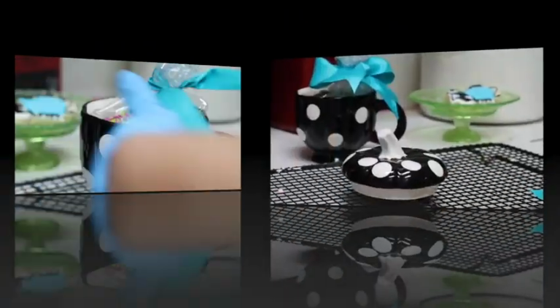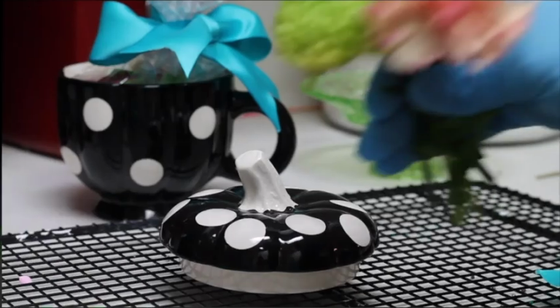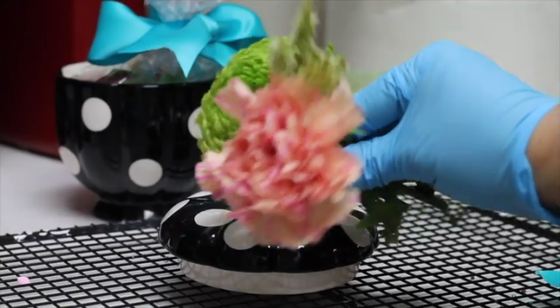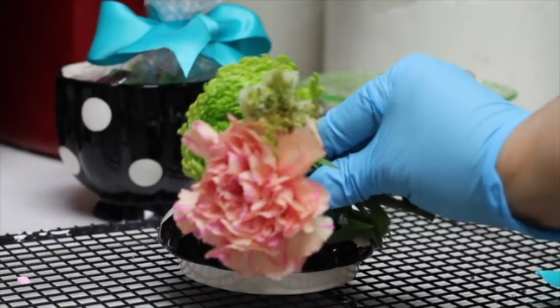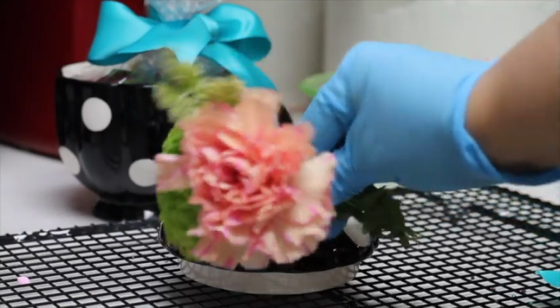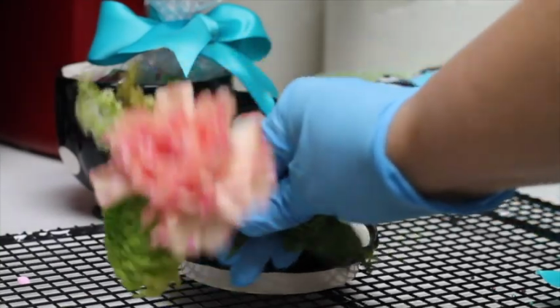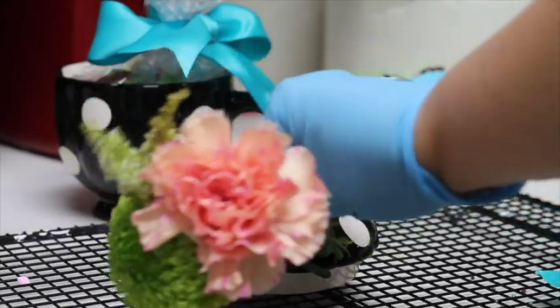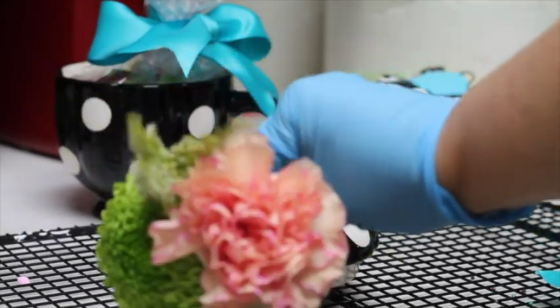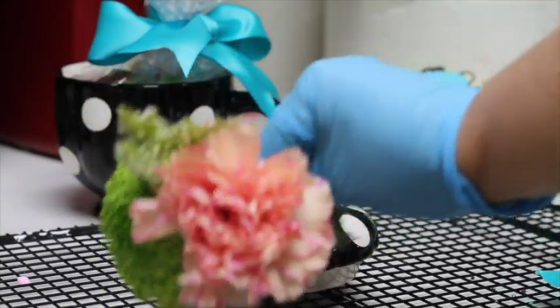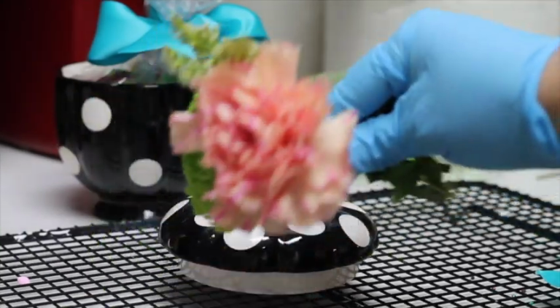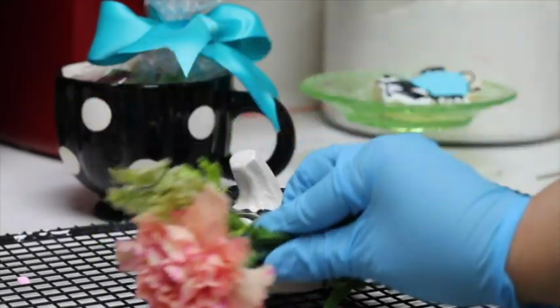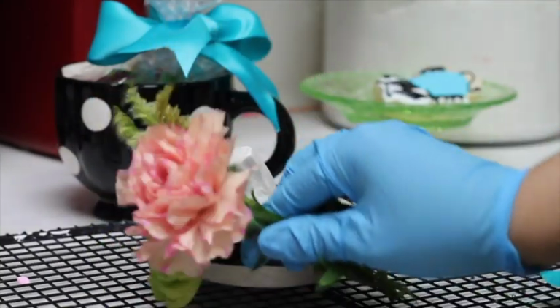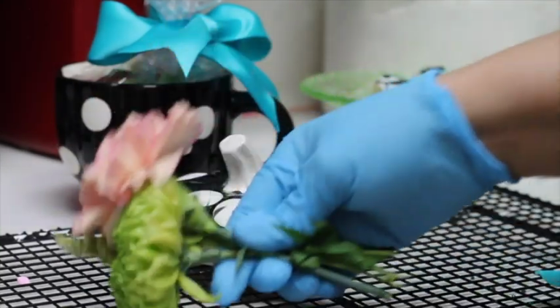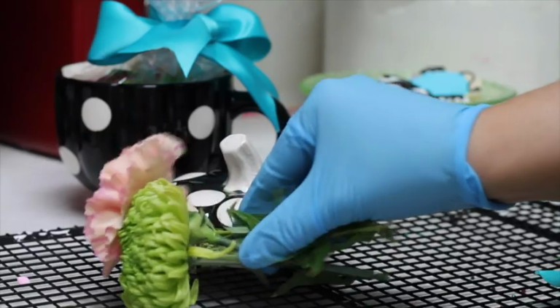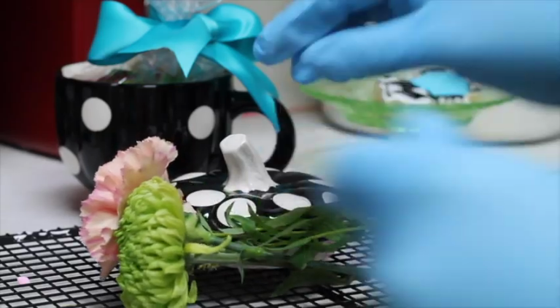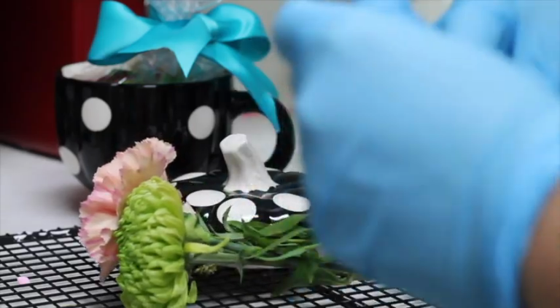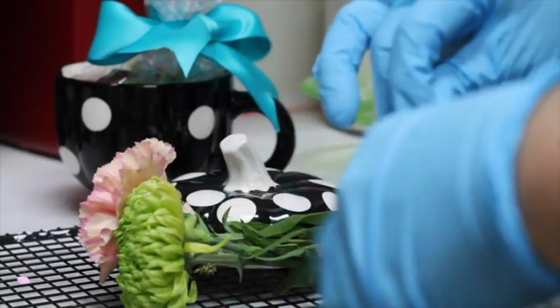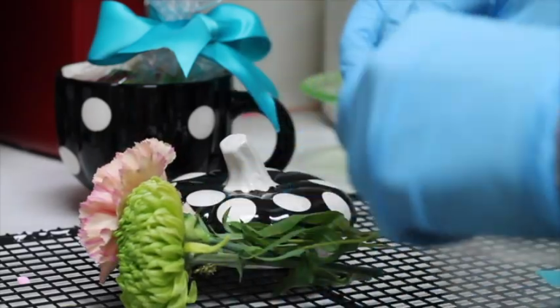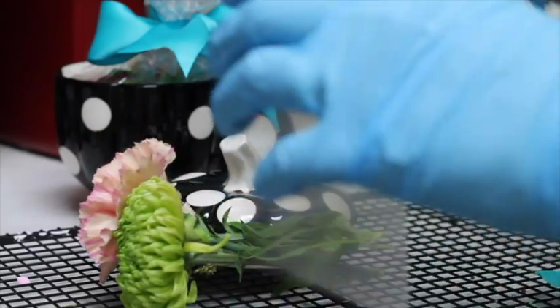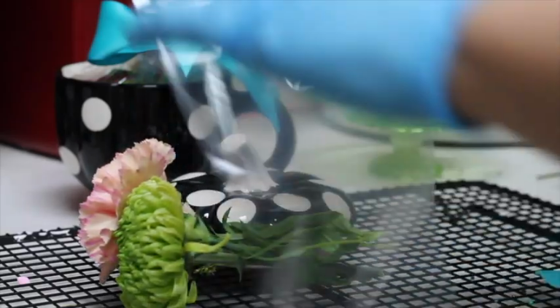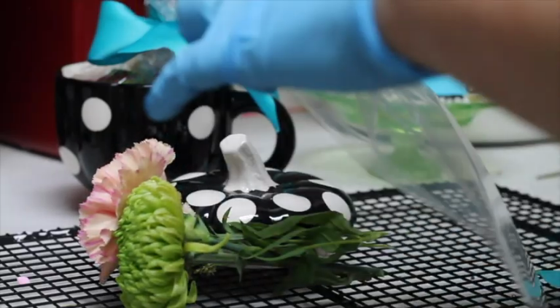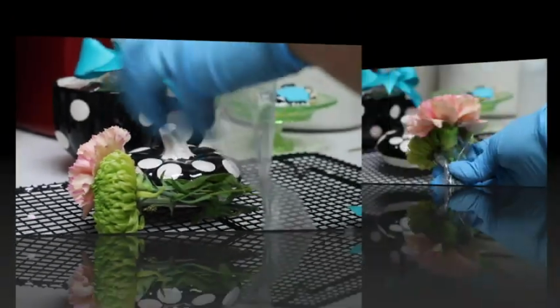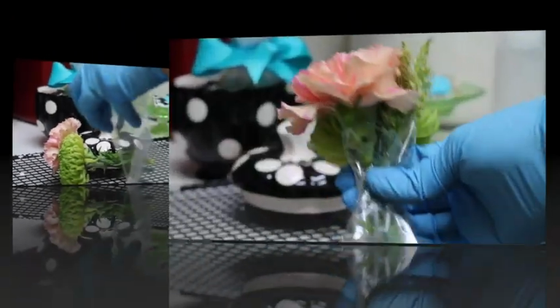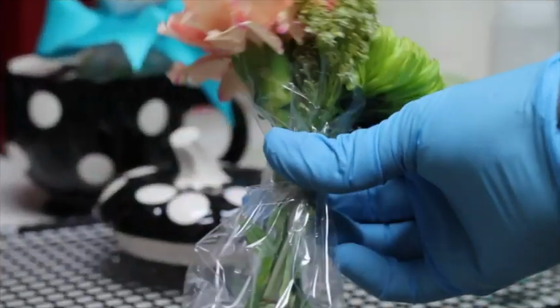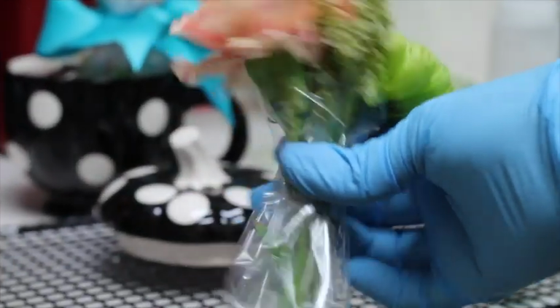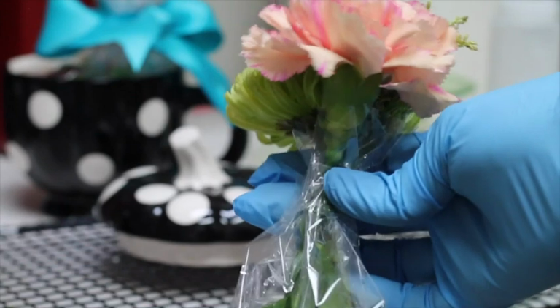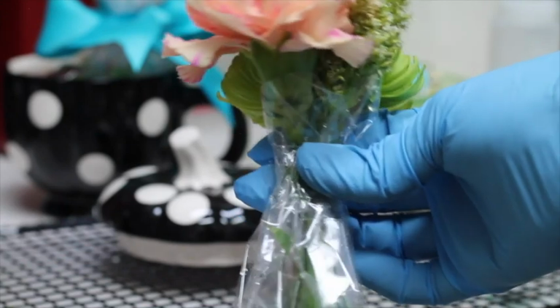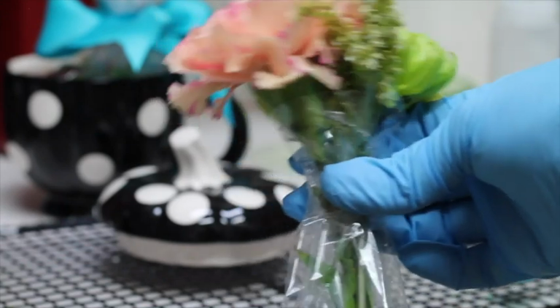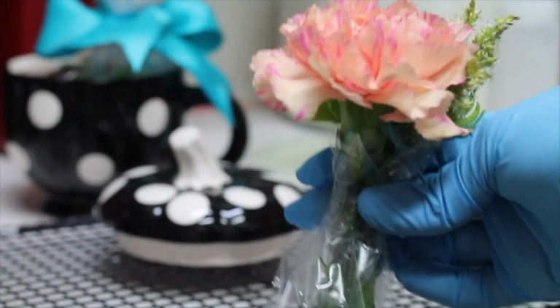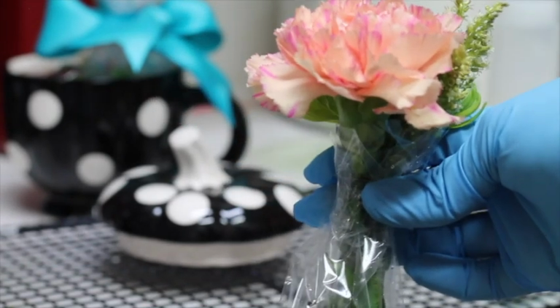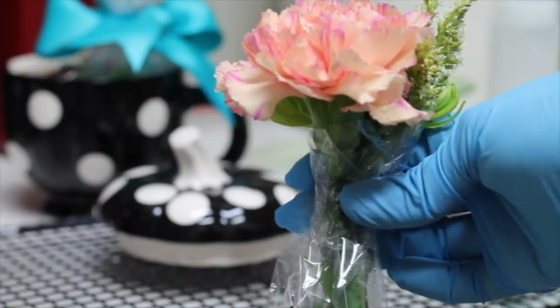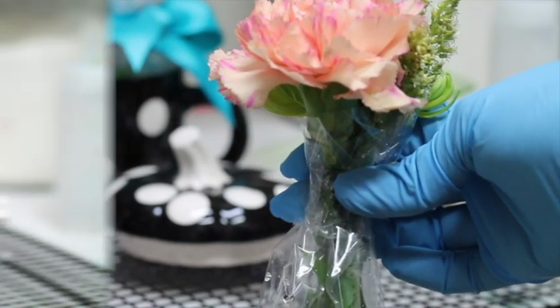Here I have some little flowers that I am going to put in another silicone bag. Now I put the tape on it and I am ready to put it in the little cup.